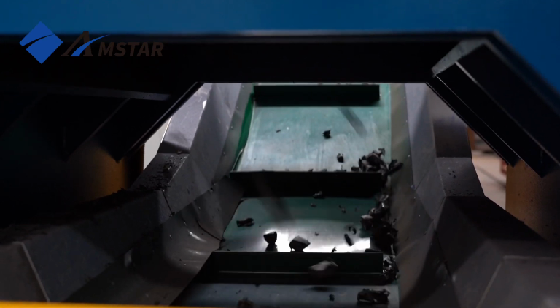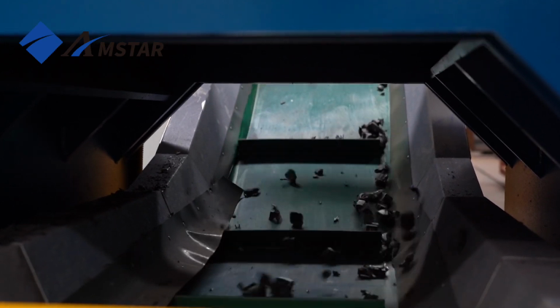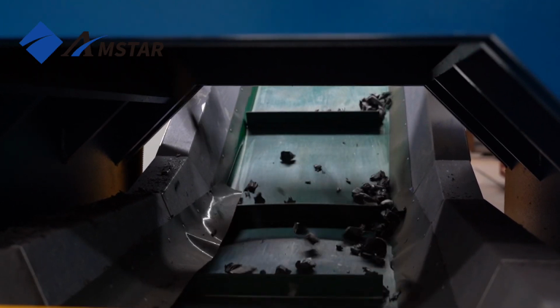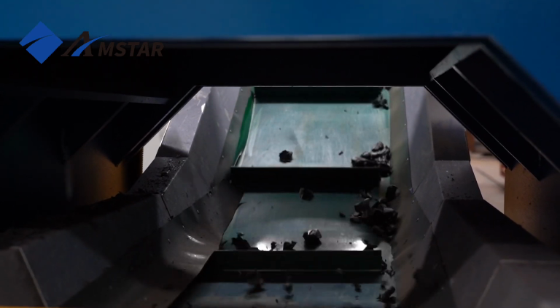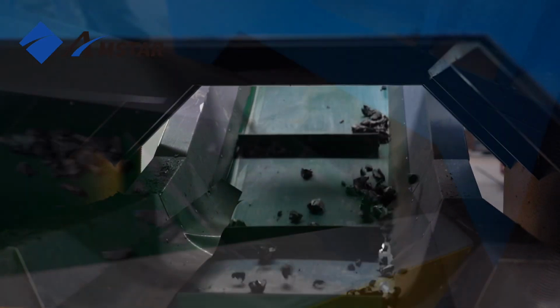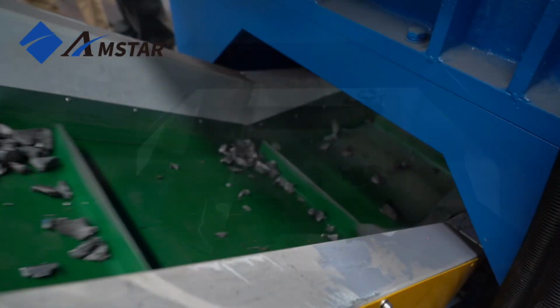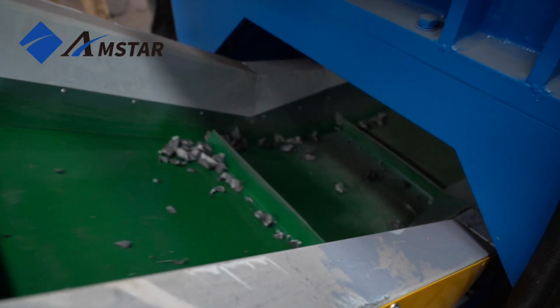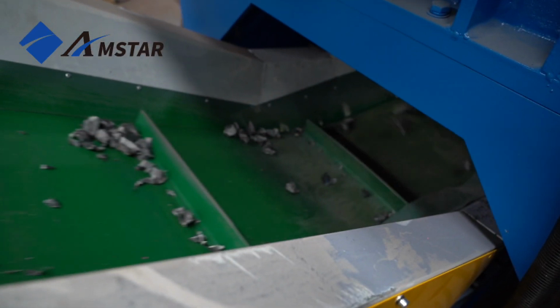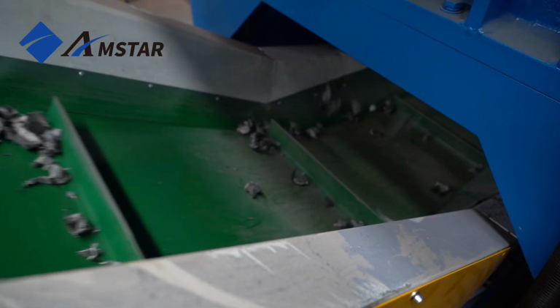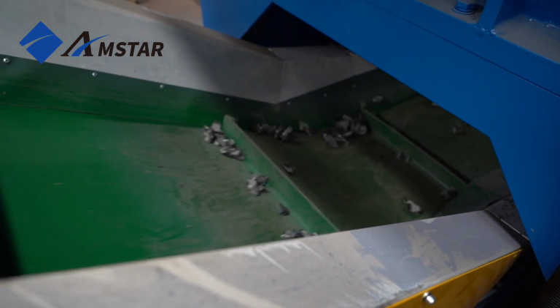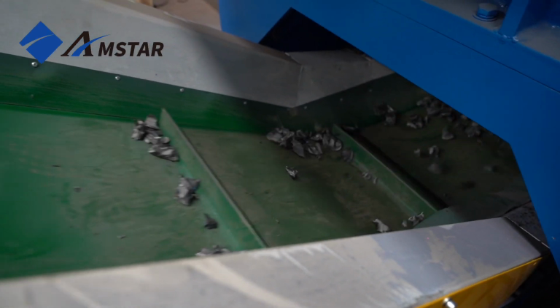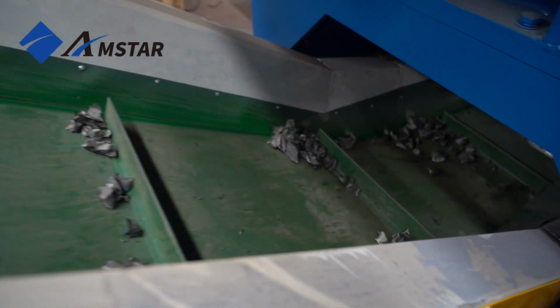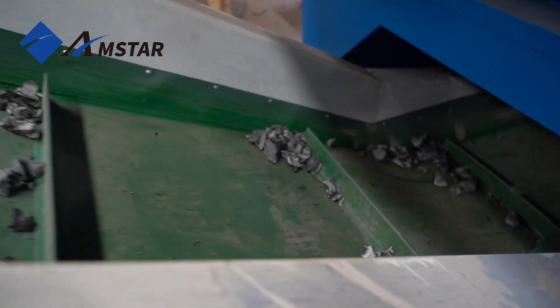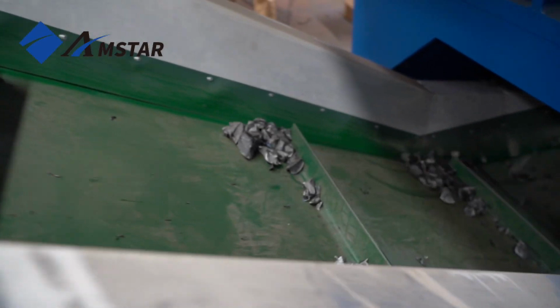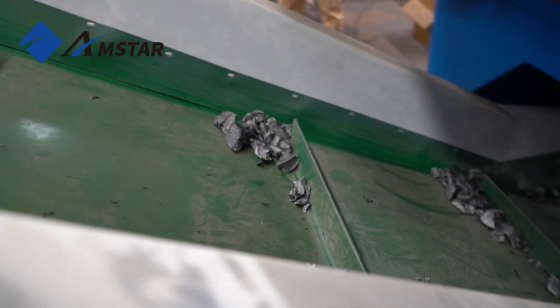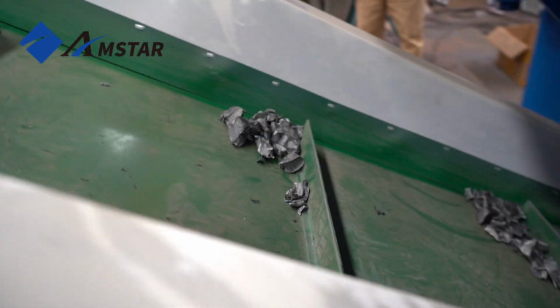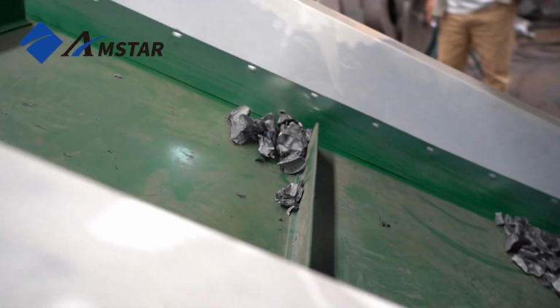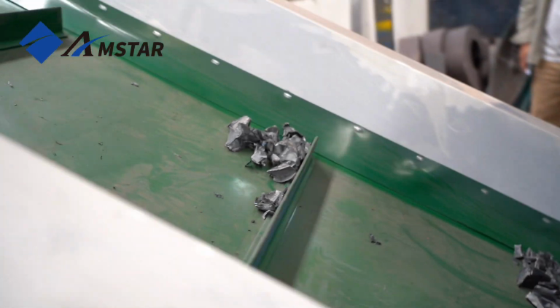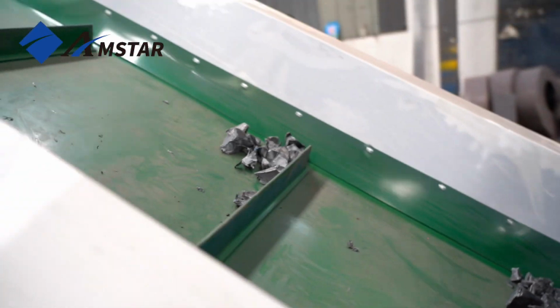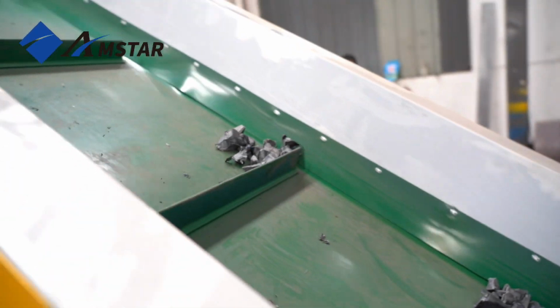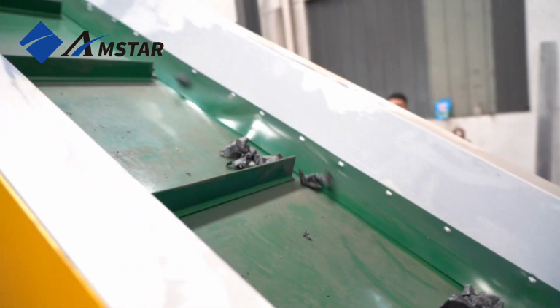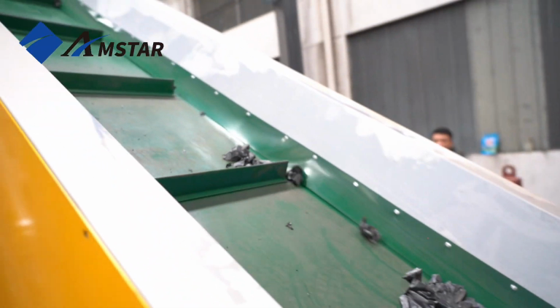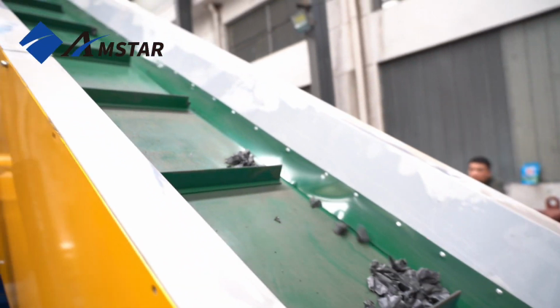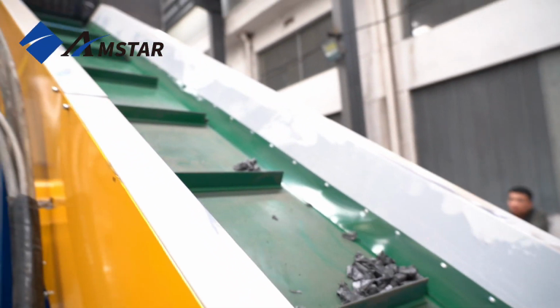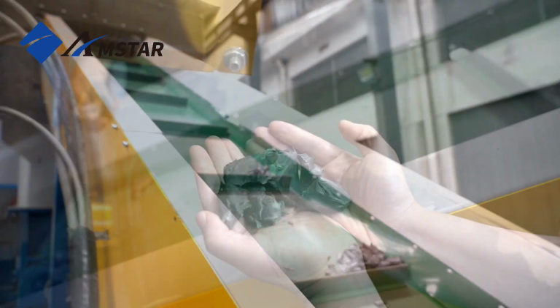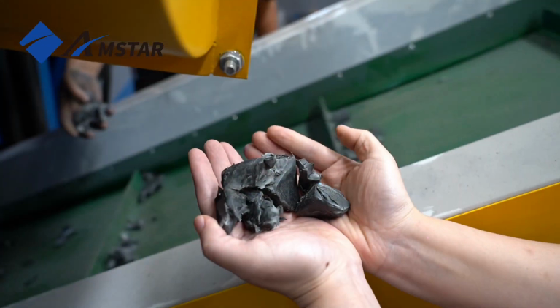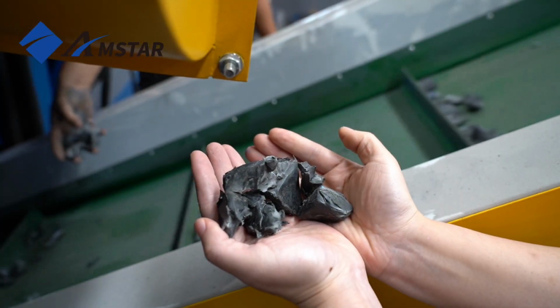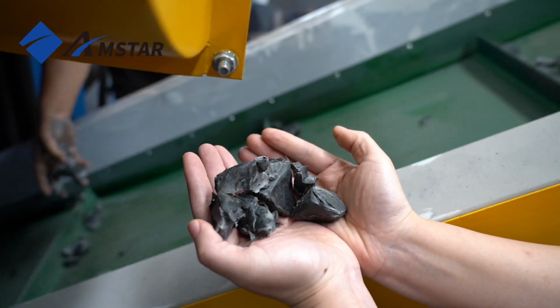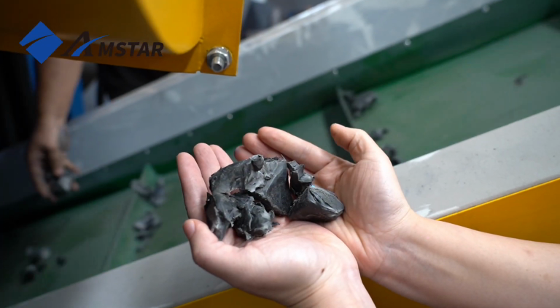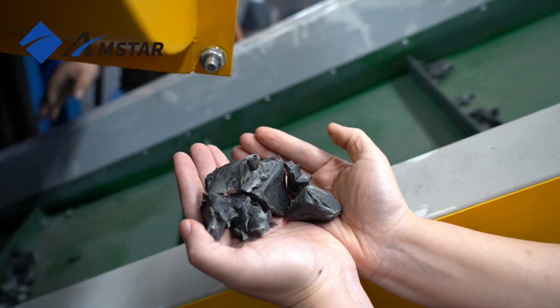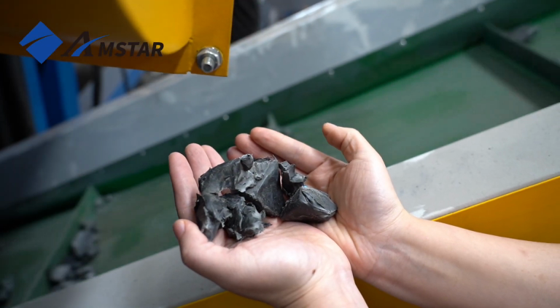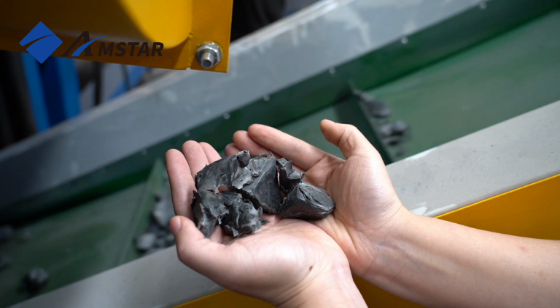The rotating blades pull the material into the cutting zone, where the interaction between the dynamic cutting blades and fixed blades slices the pipes into smaller sections.